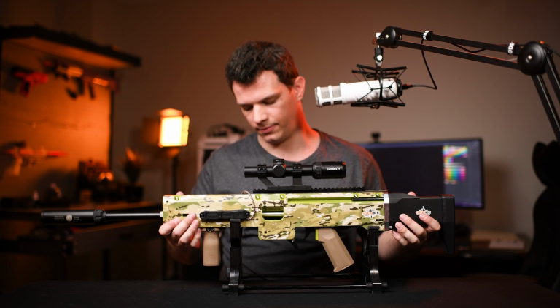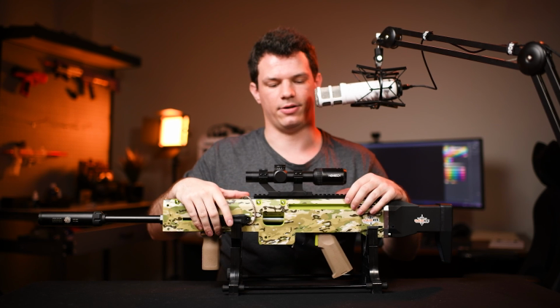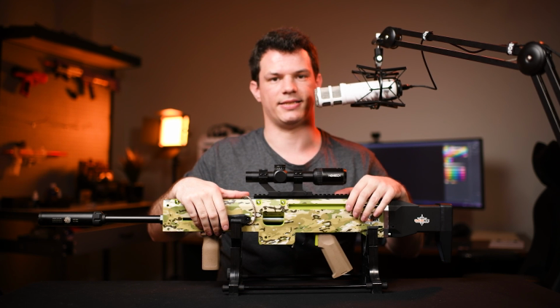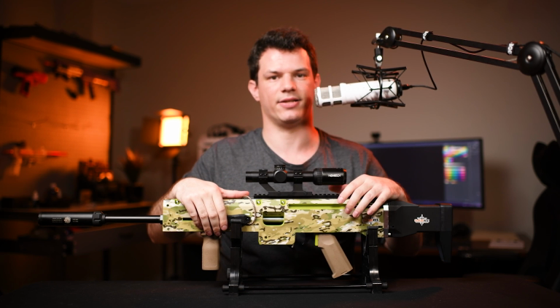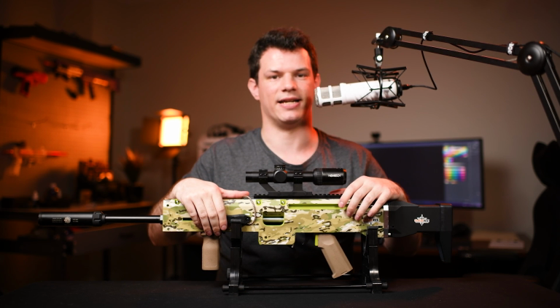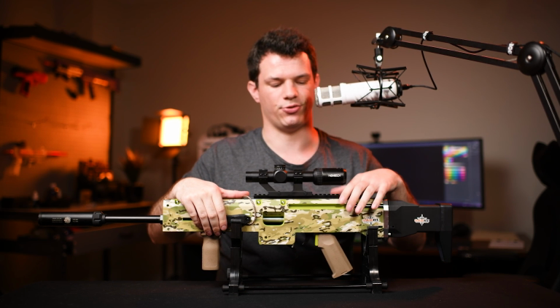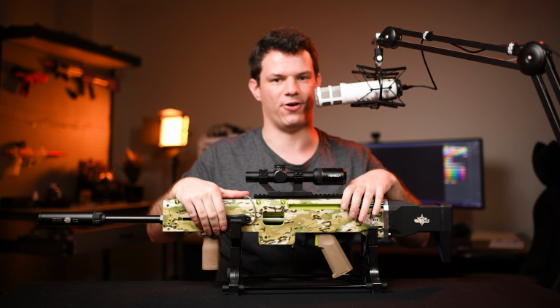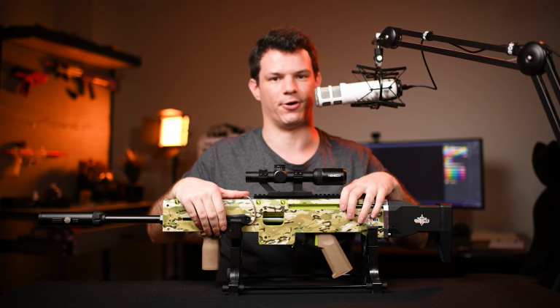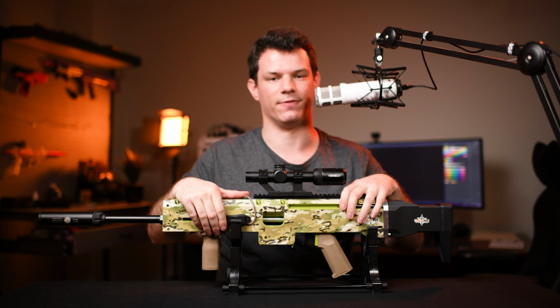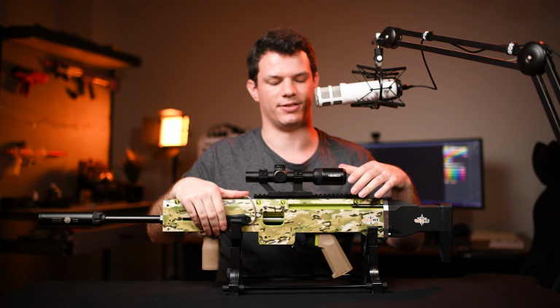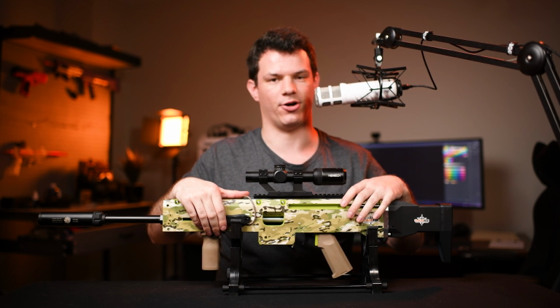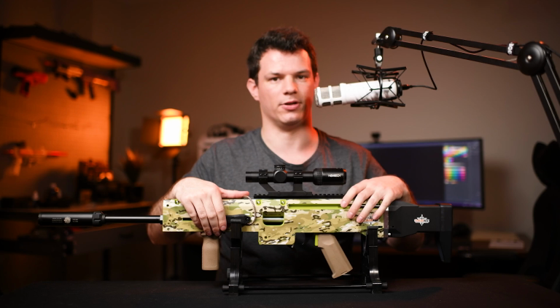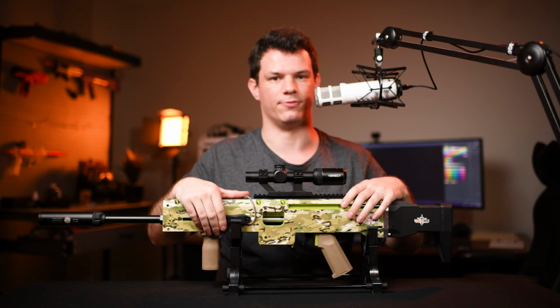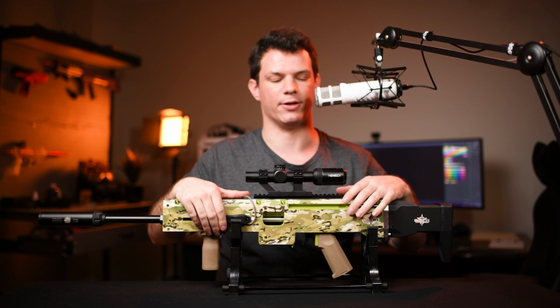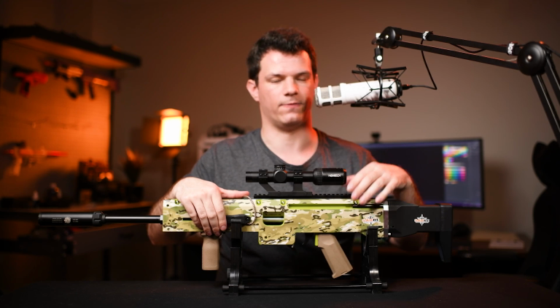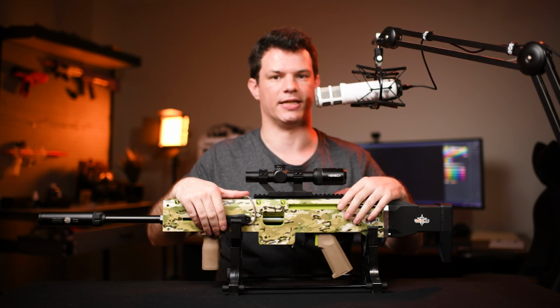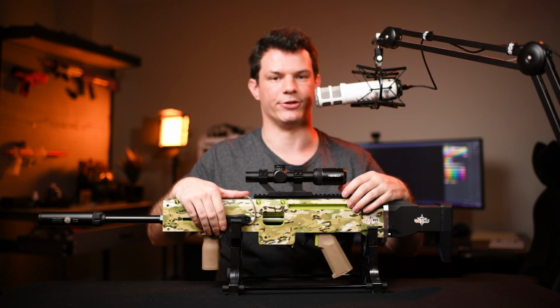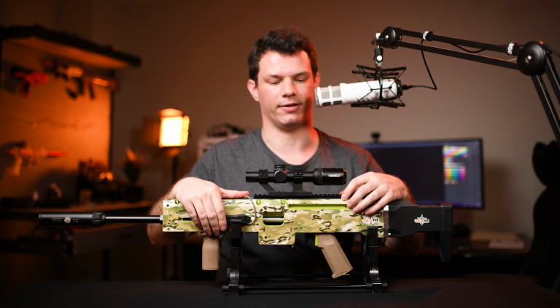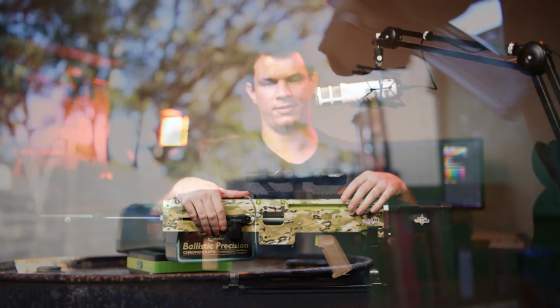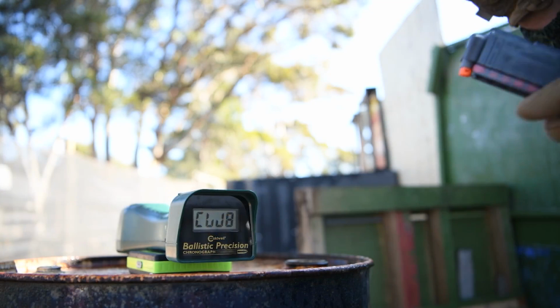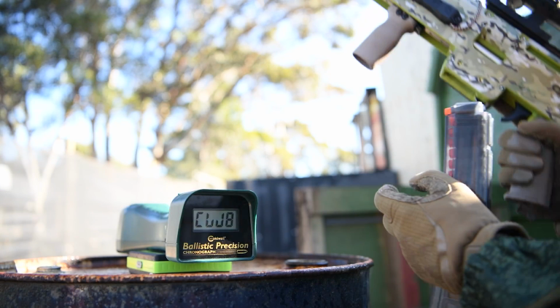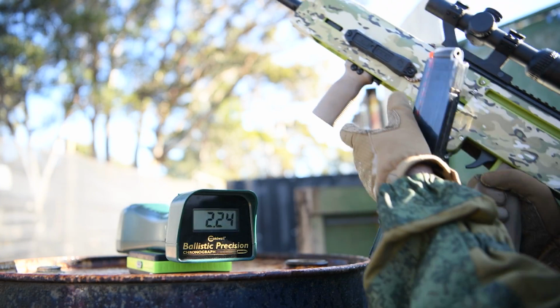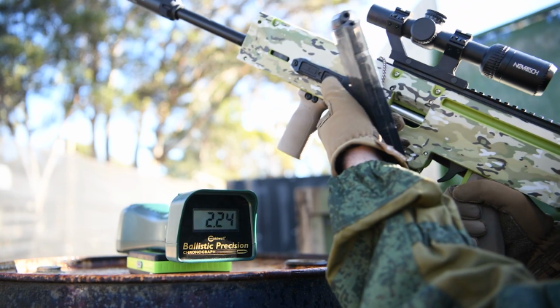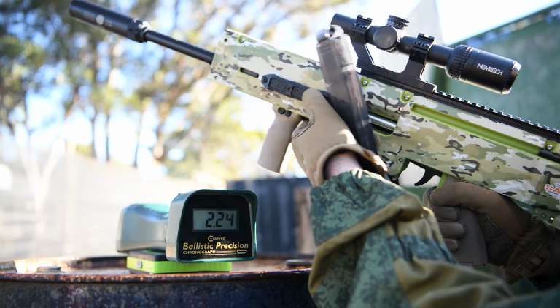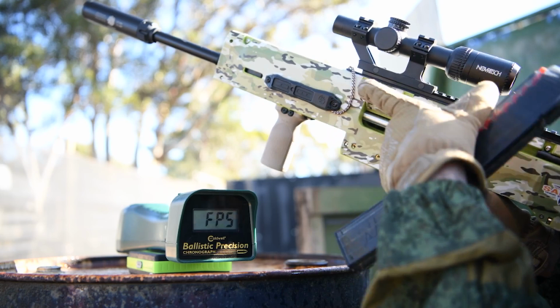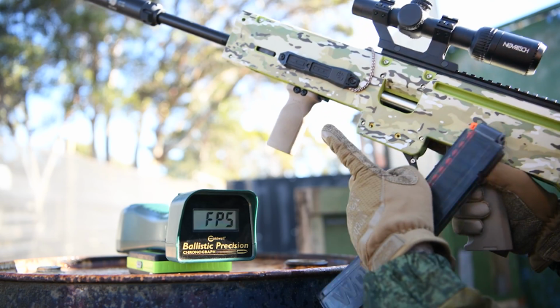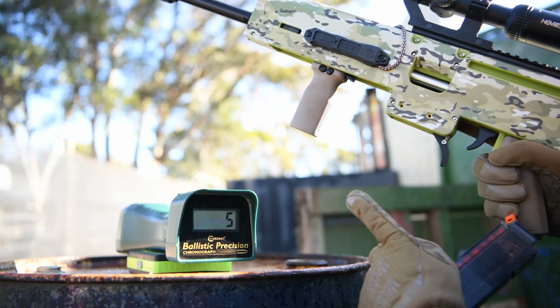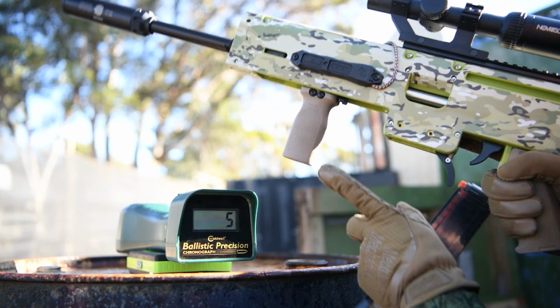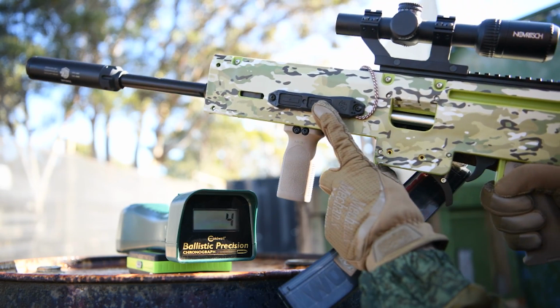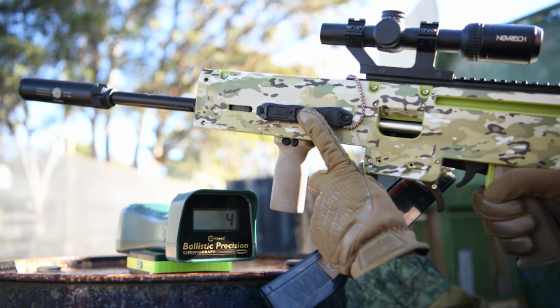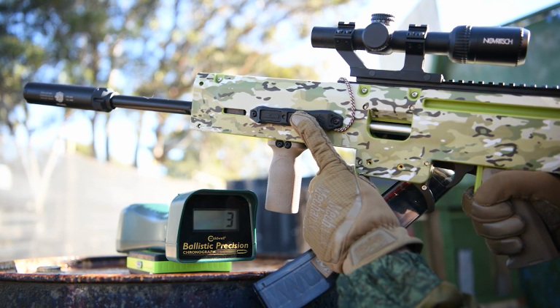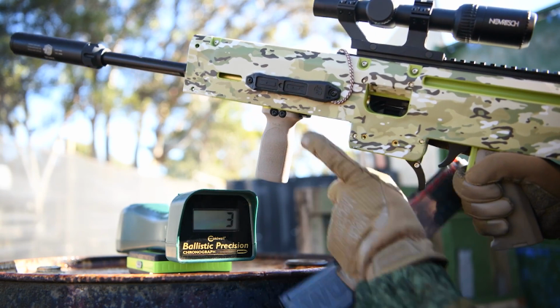So now let's head outside and shoot this over the chronograph to see what kind of velocity we're getting with that 14 kilo spring. Keep in mind this is not designed to work with the 18 kilo, so I won't be trying that today.